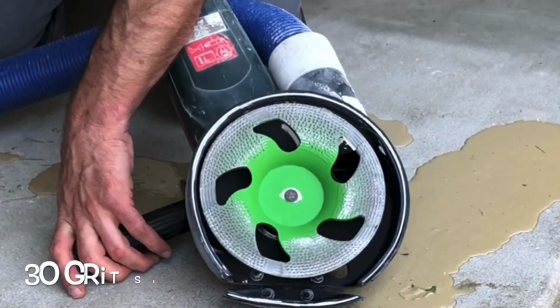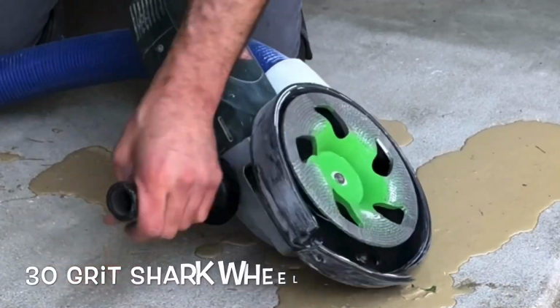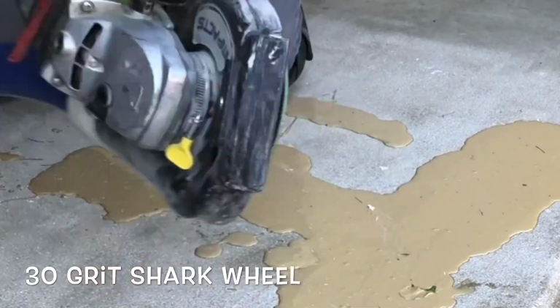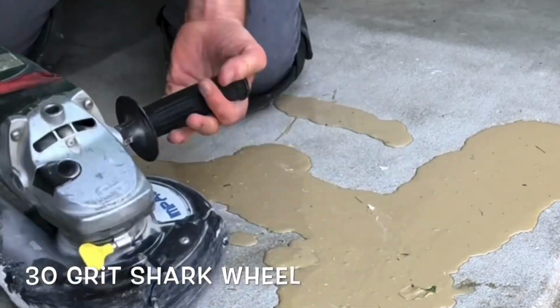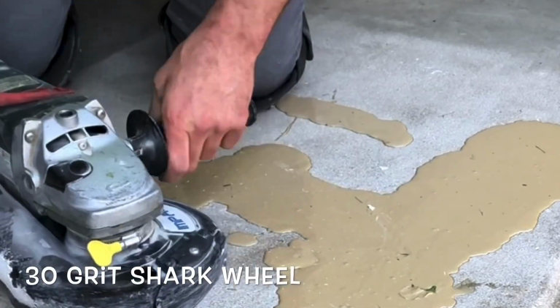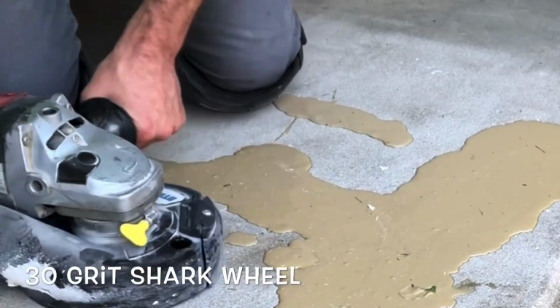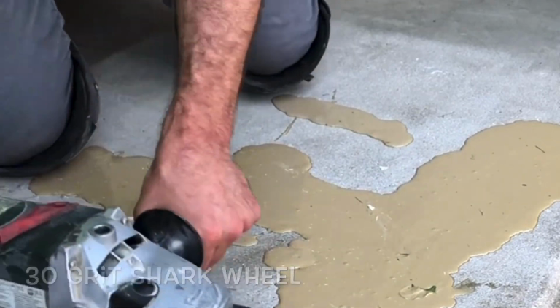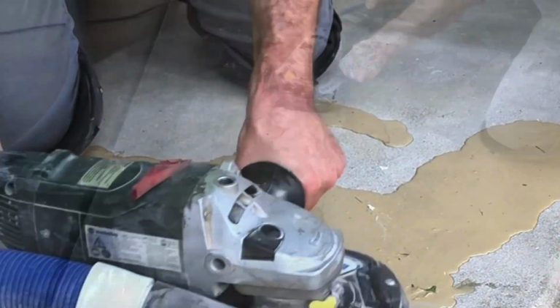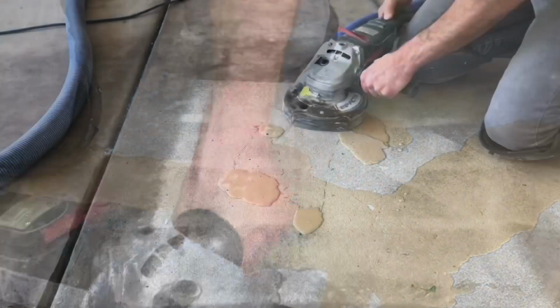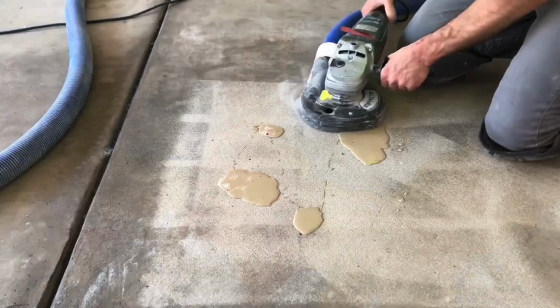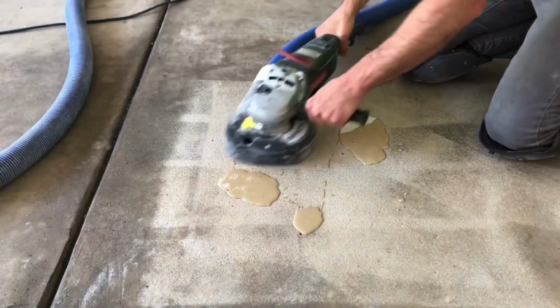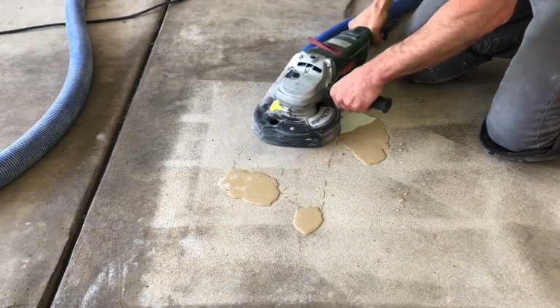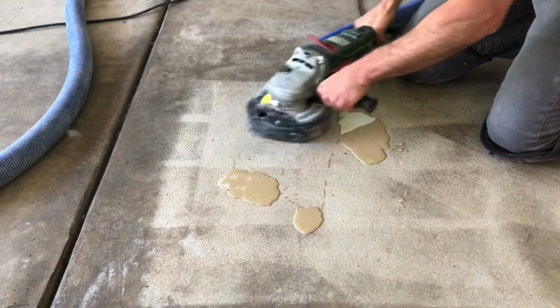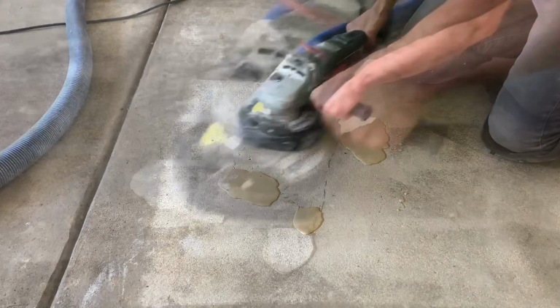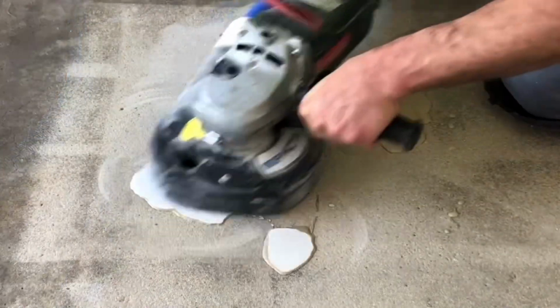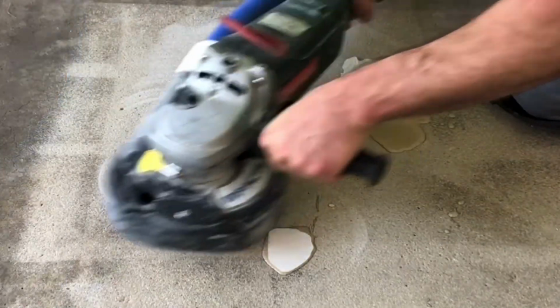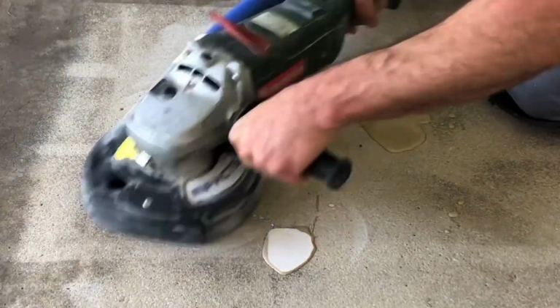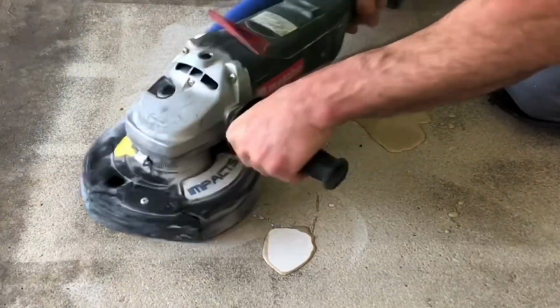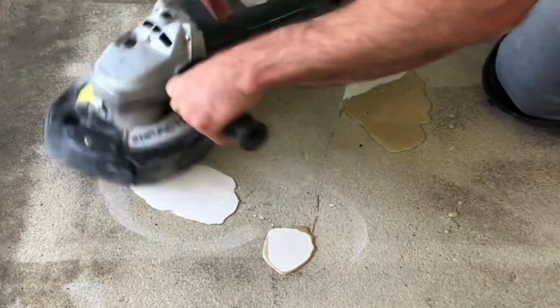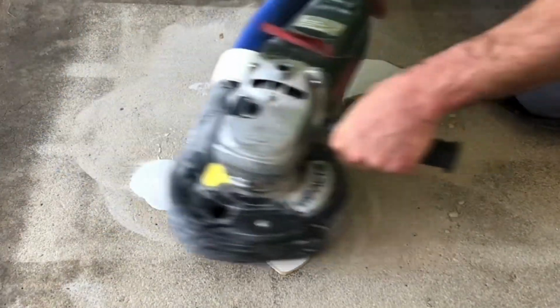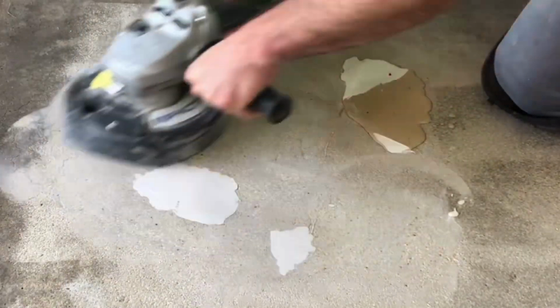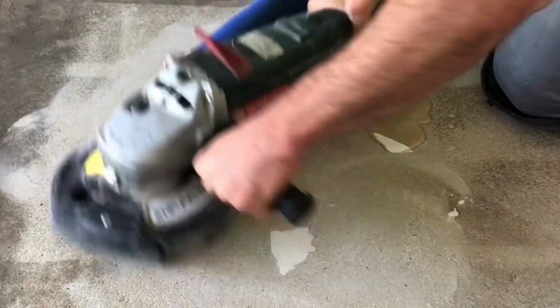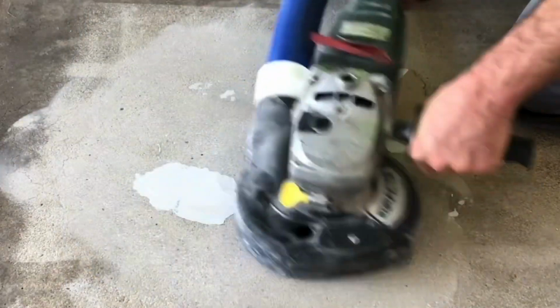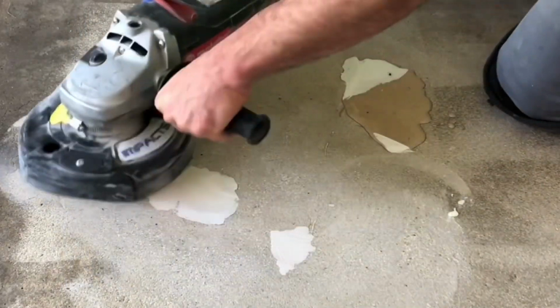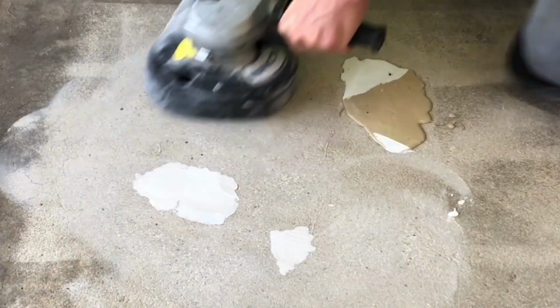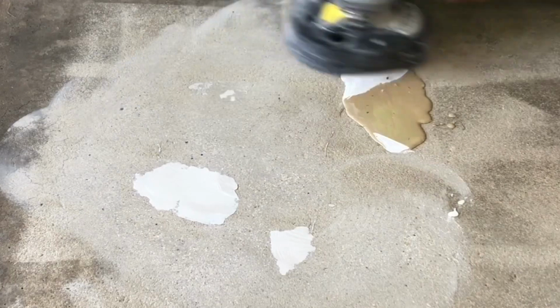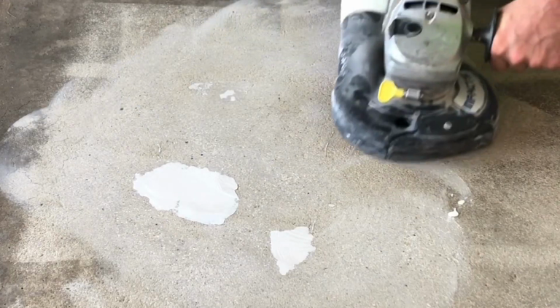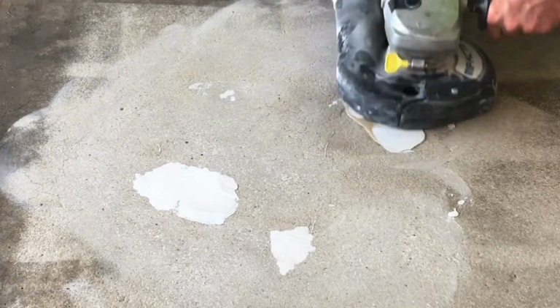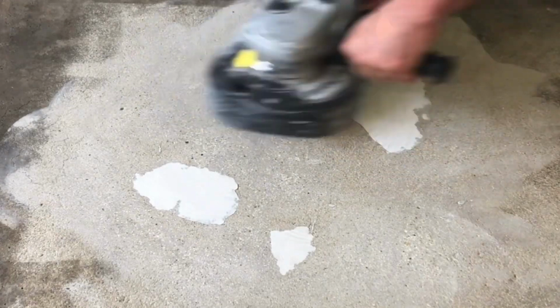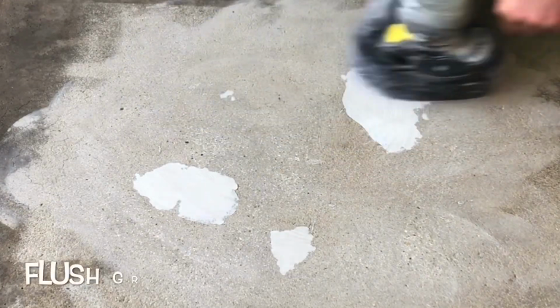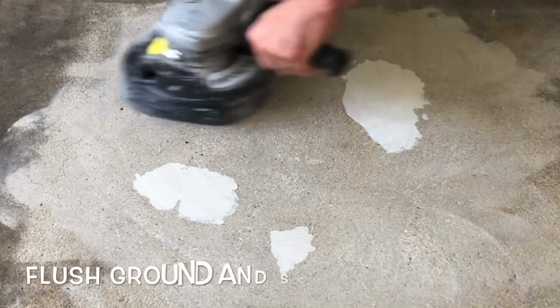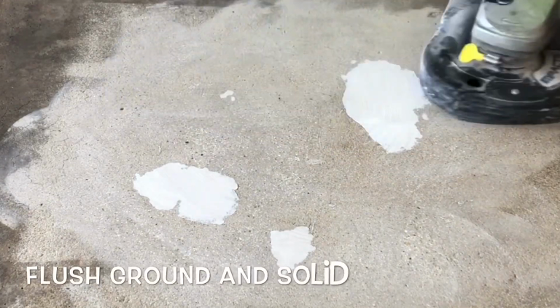A hand grinder is used to grind the overfill flush to the surrounding concrete. And that's about it. The area is ready for its next treatment.